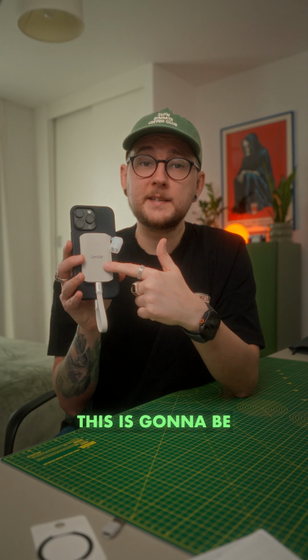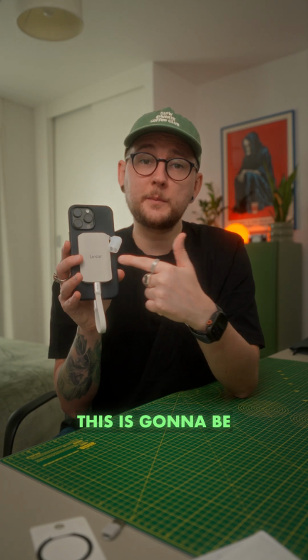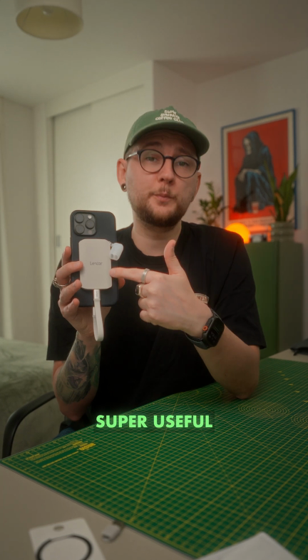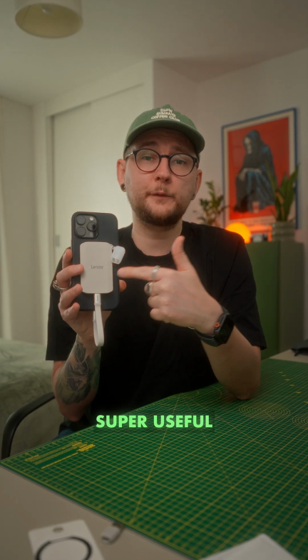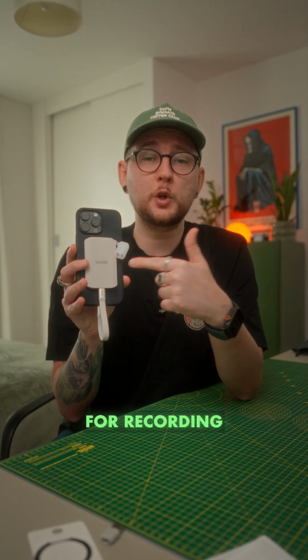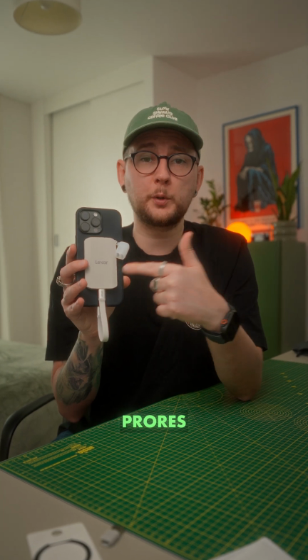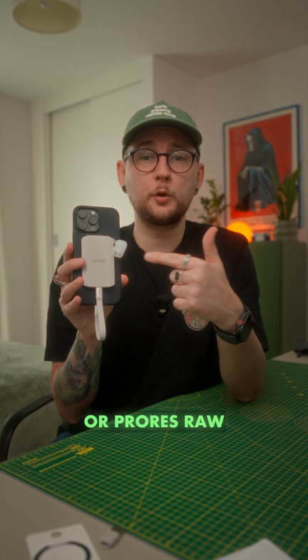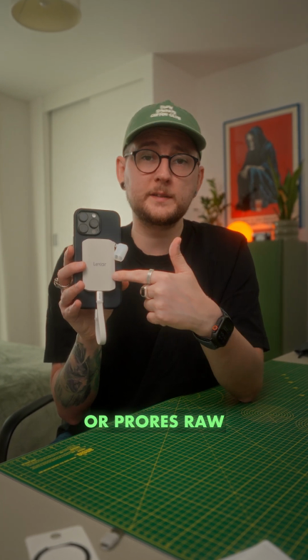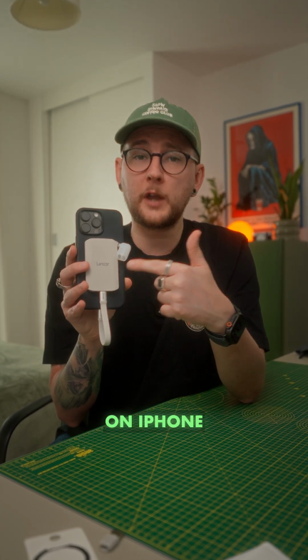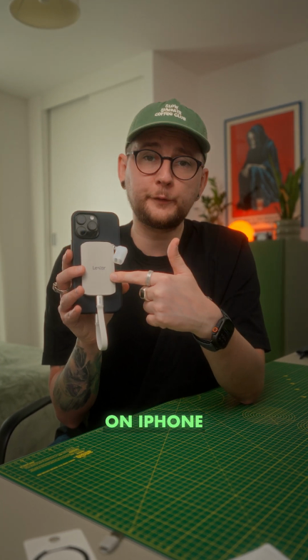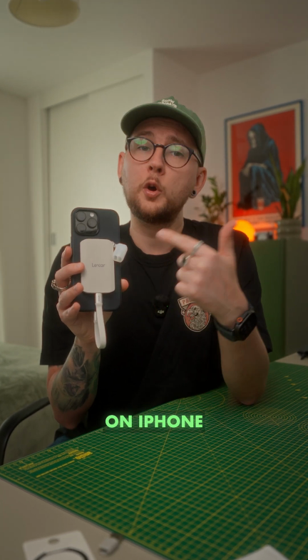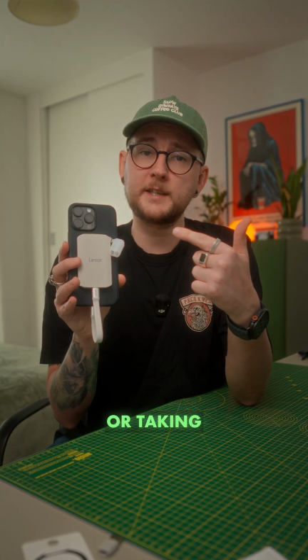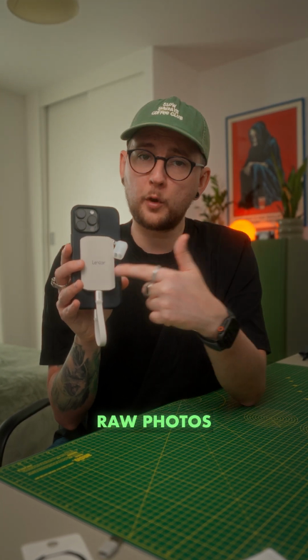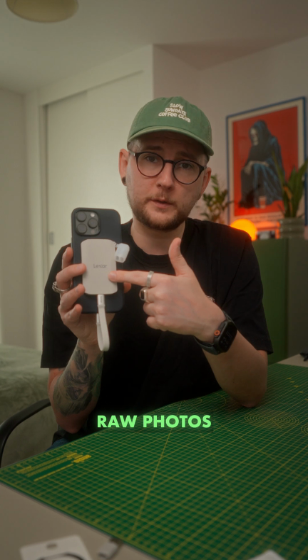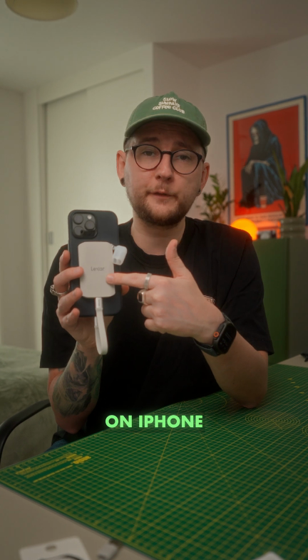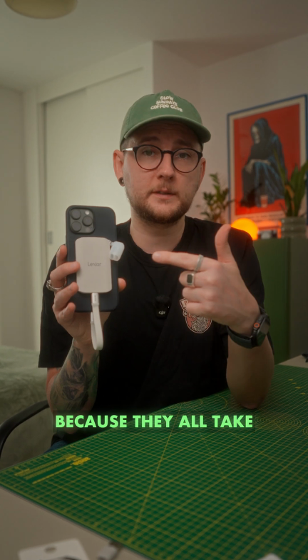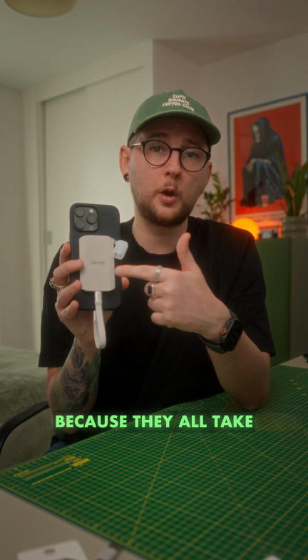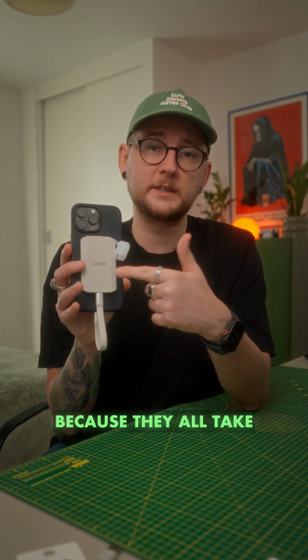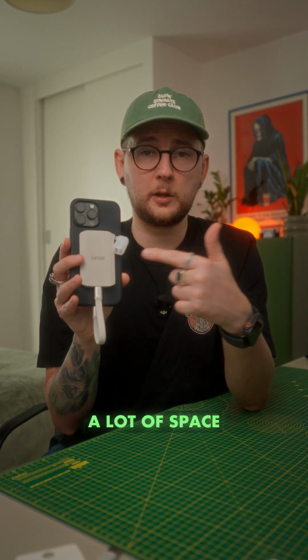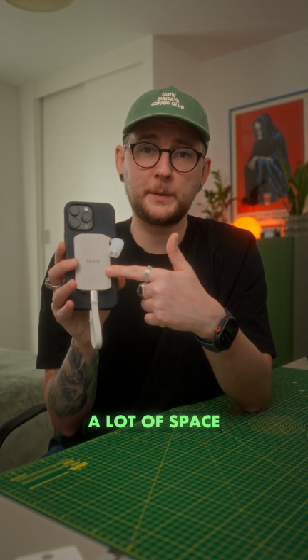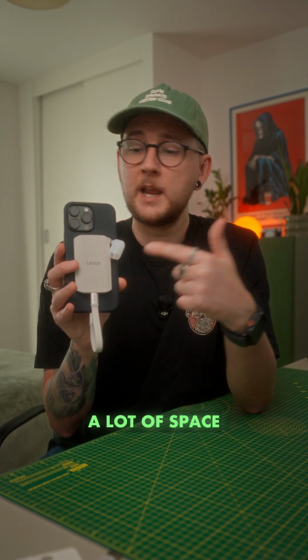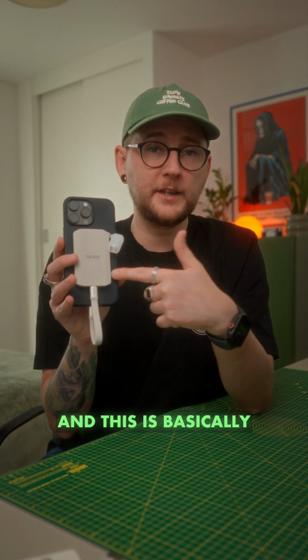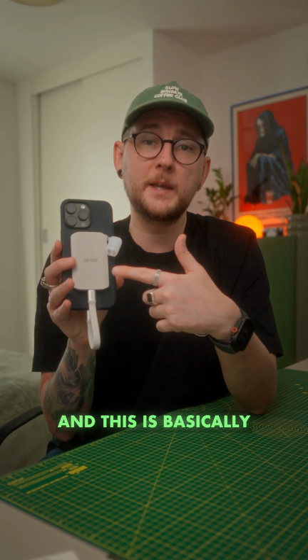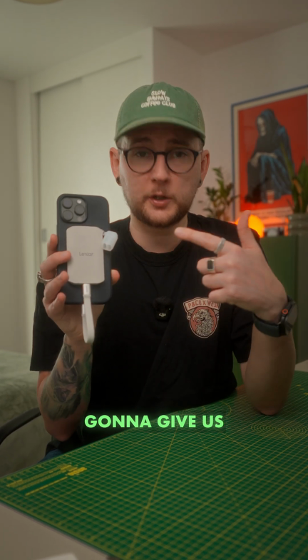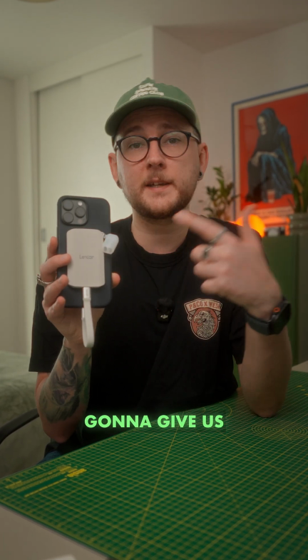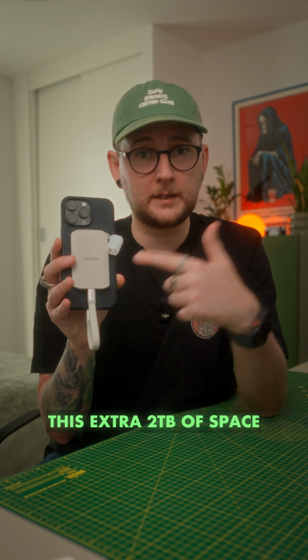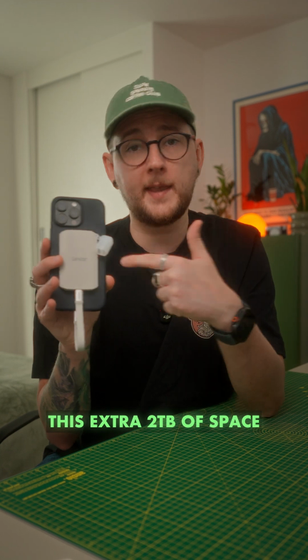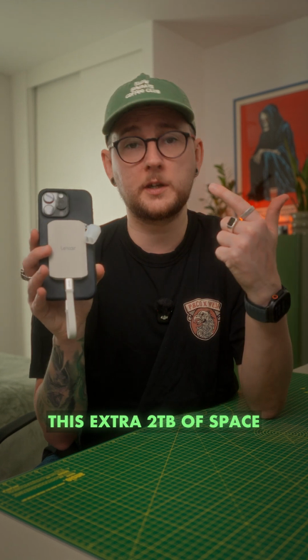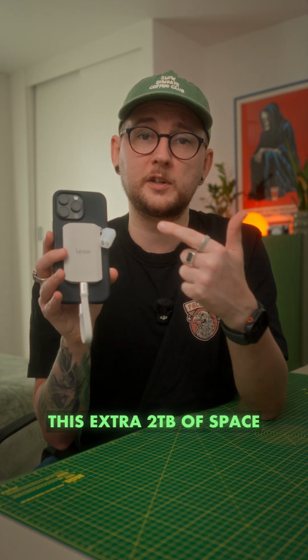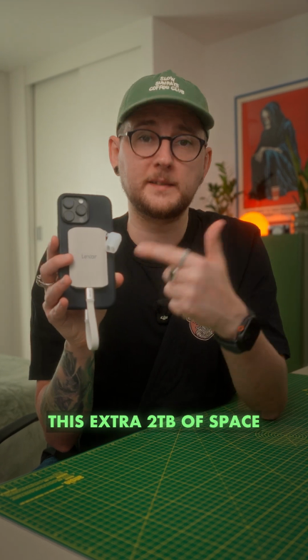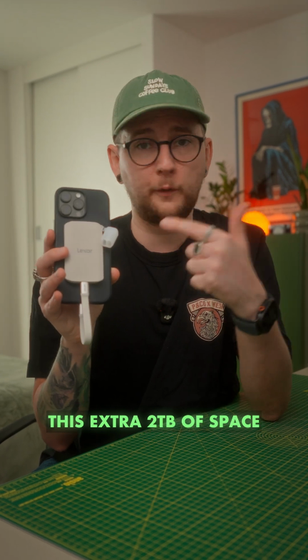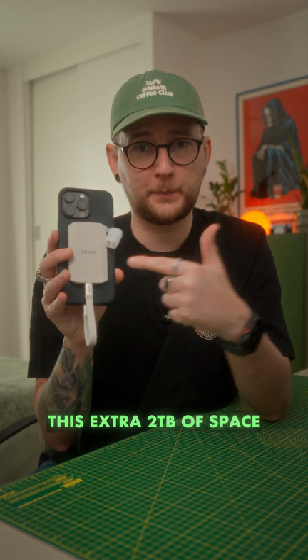This is going to be super useful for recording ProRes or ProRes RAW on iPhone, or taking RAW photos on iPhone, because they all take a lot of space. This is basically going to give us this extra 2TB of space.